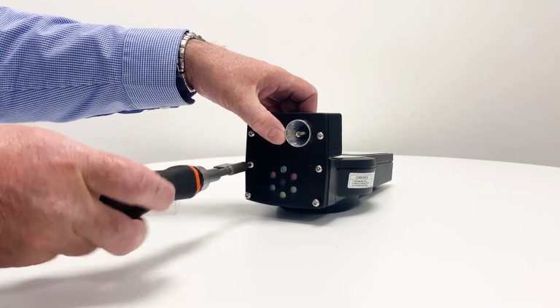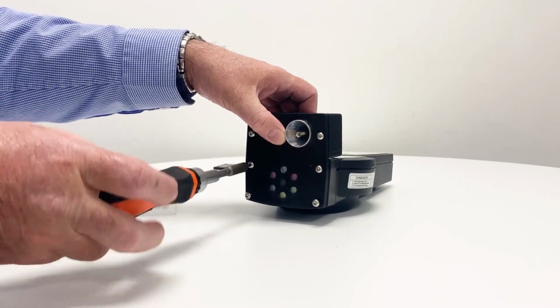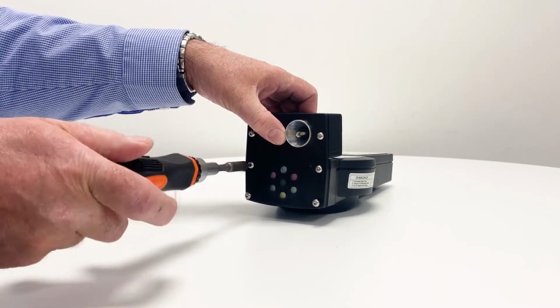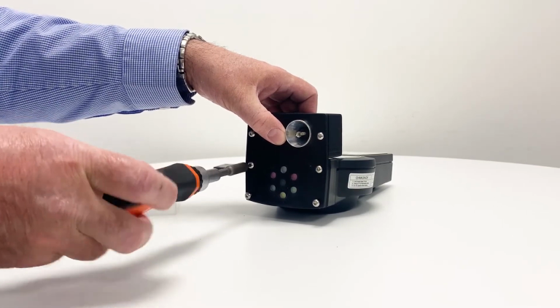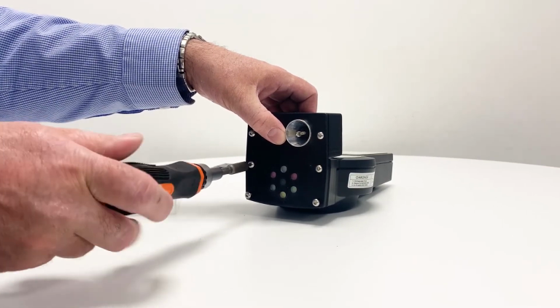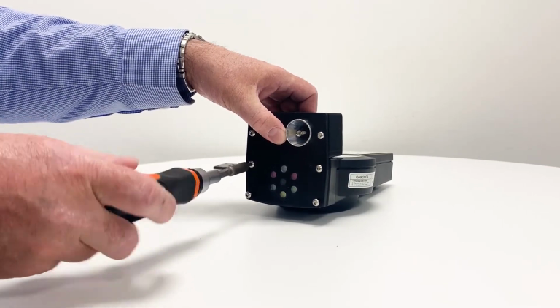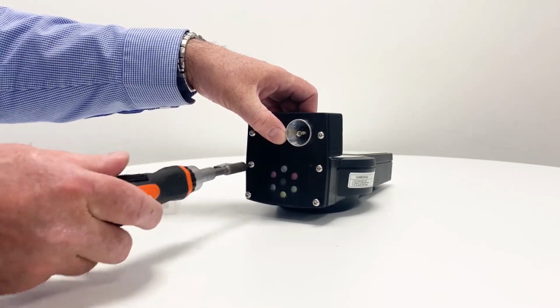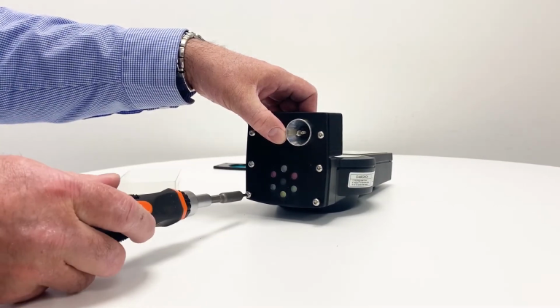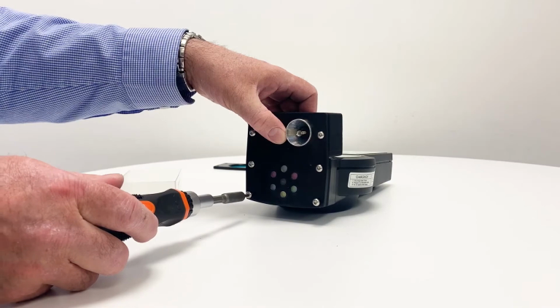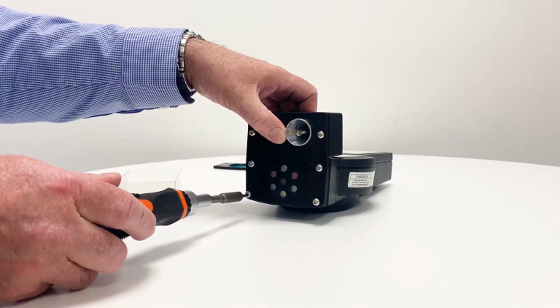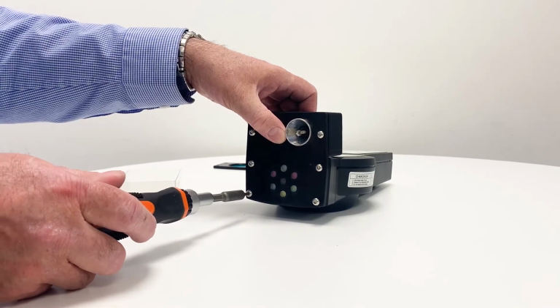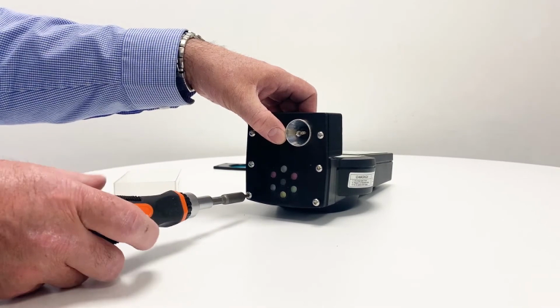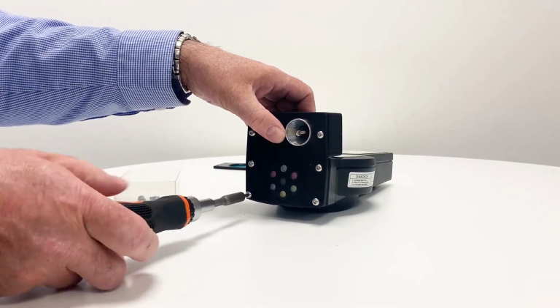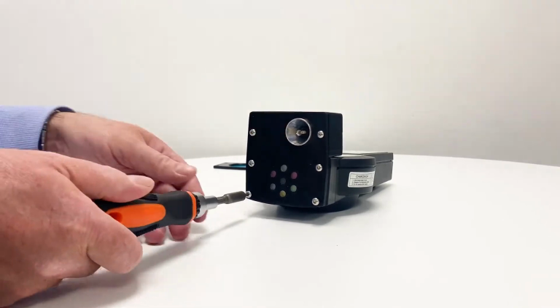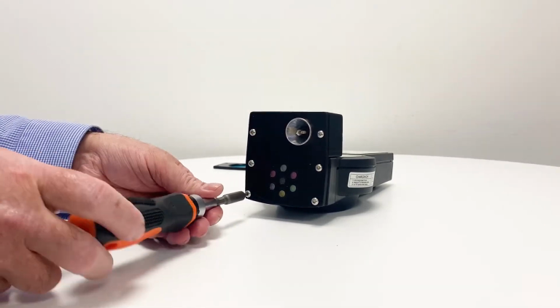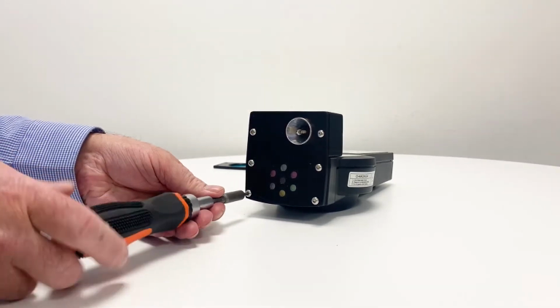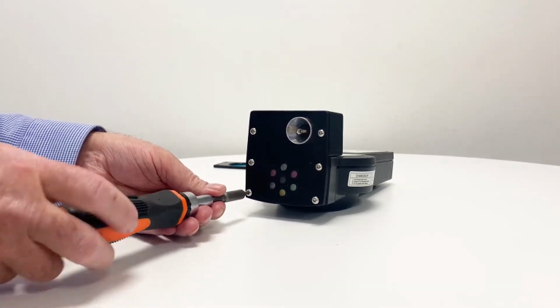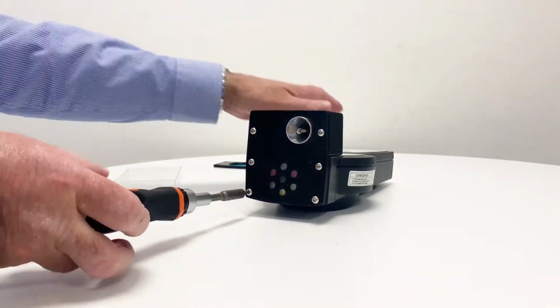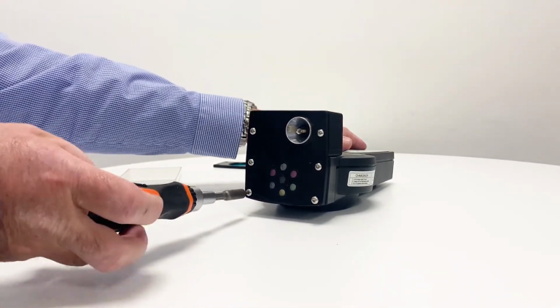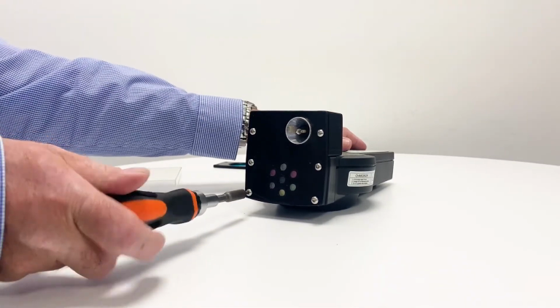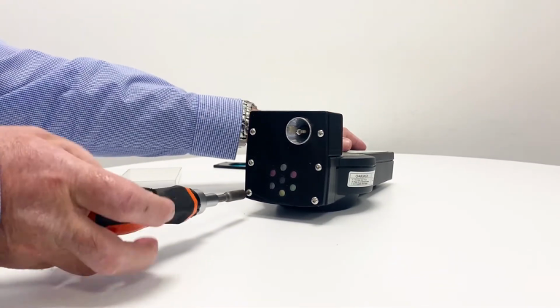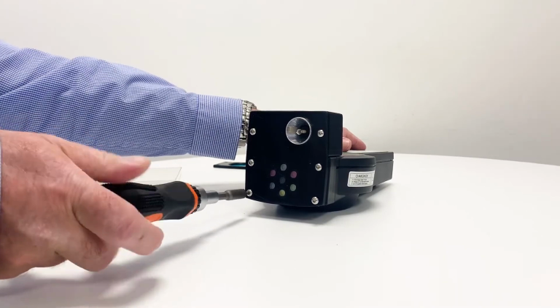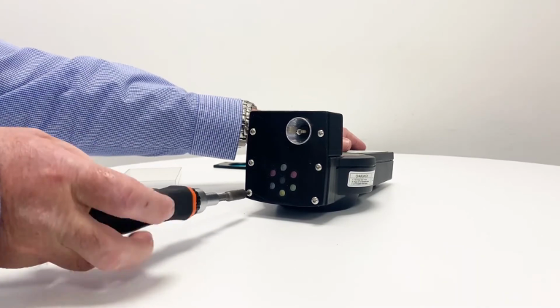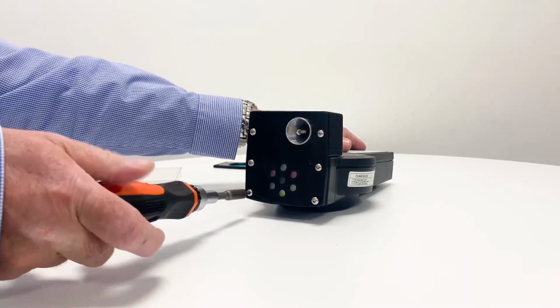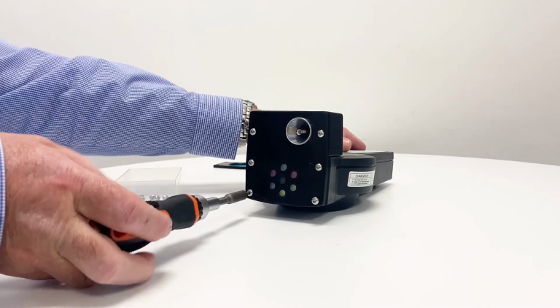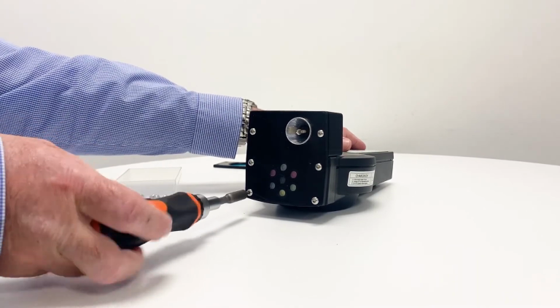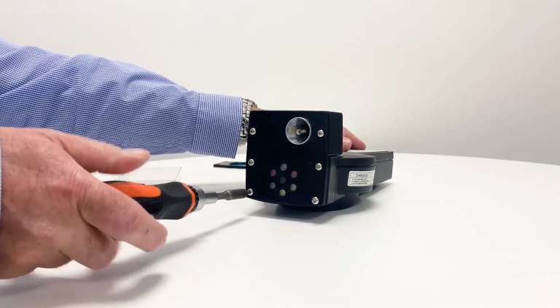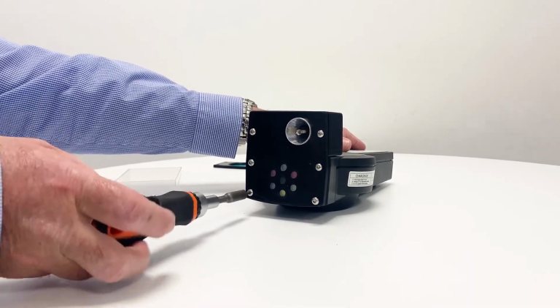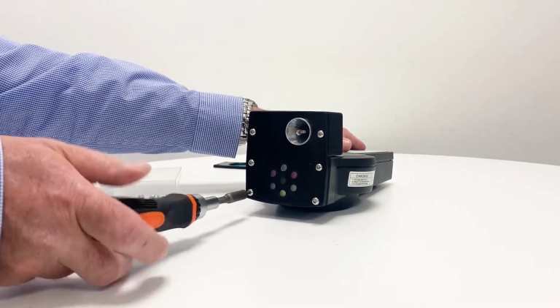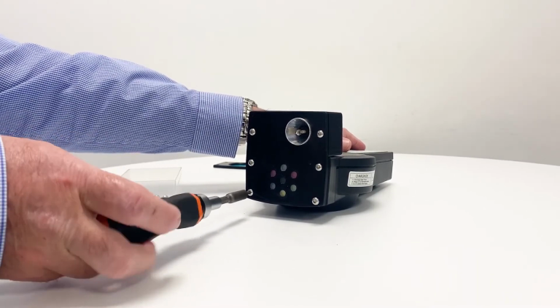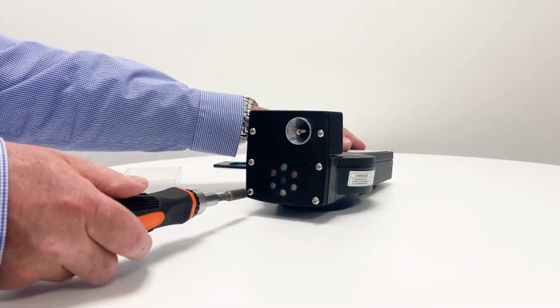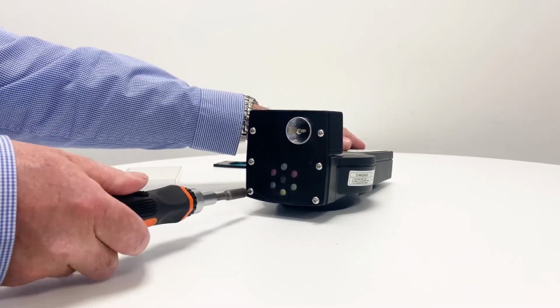Take the new filter arrangement and without removing any parts use the four screws to locate it on the front of the test unit. Gently tighten the four screws so that the filter is held securely.